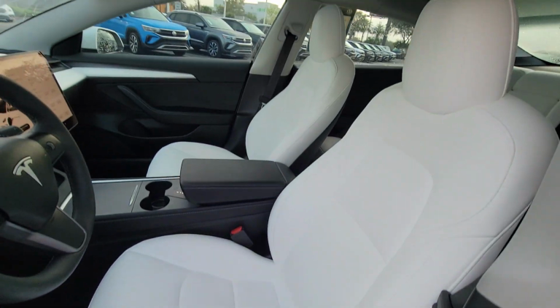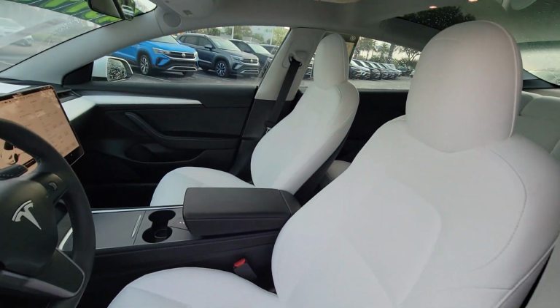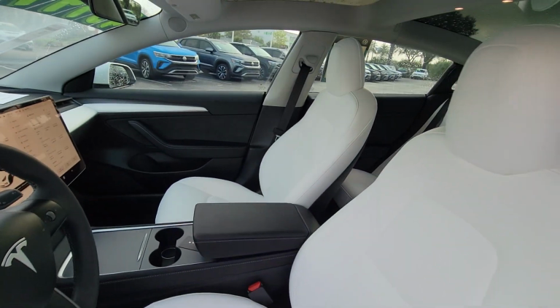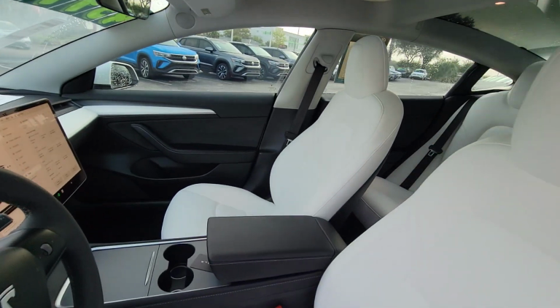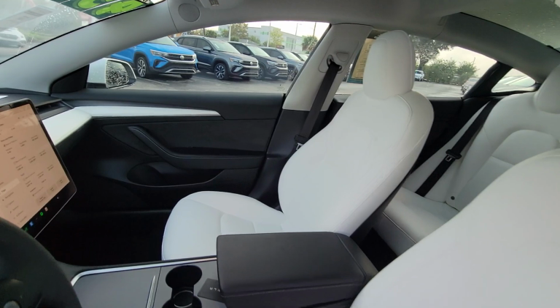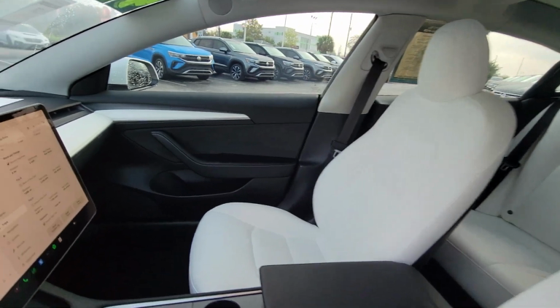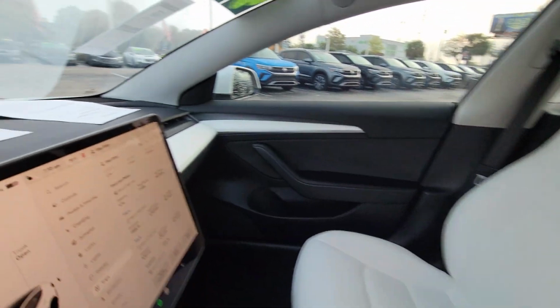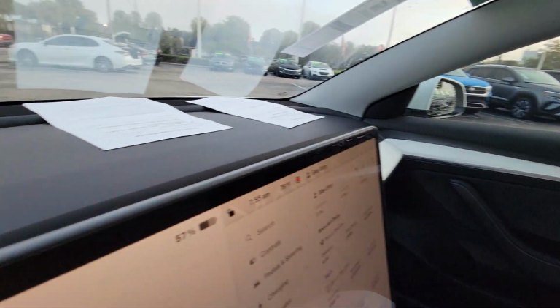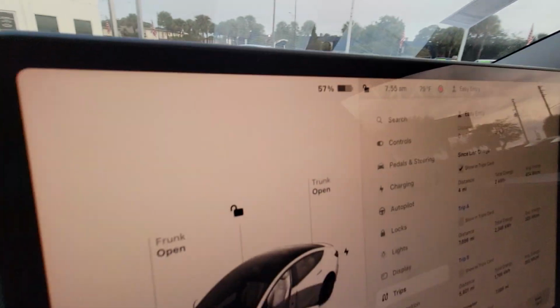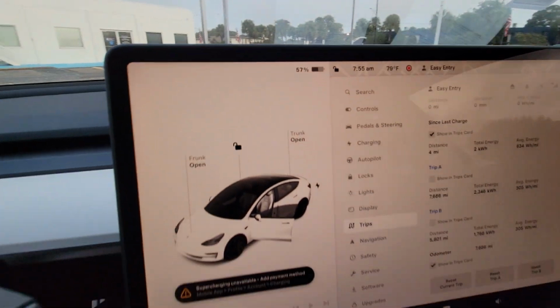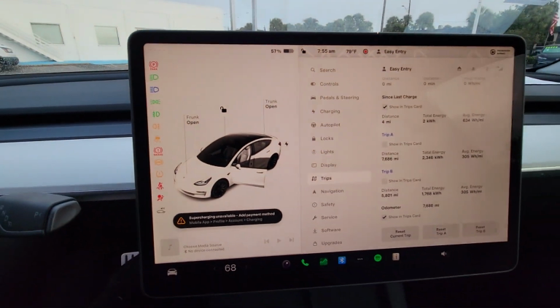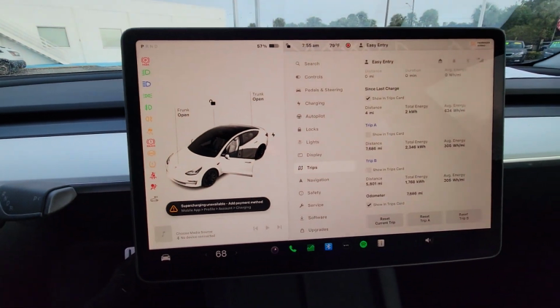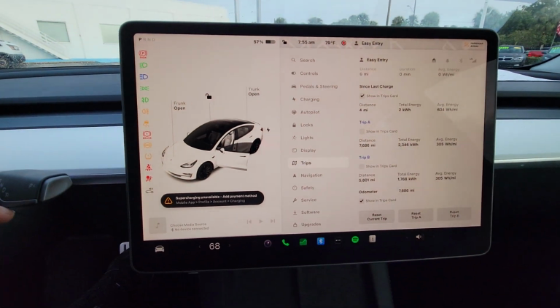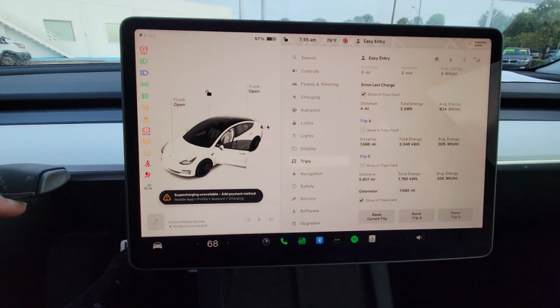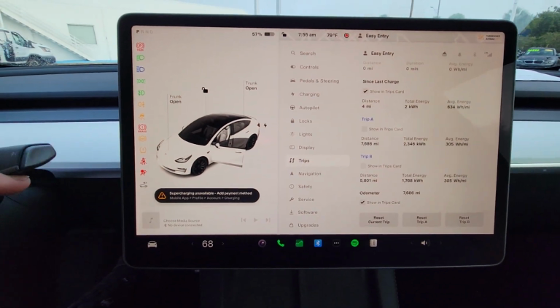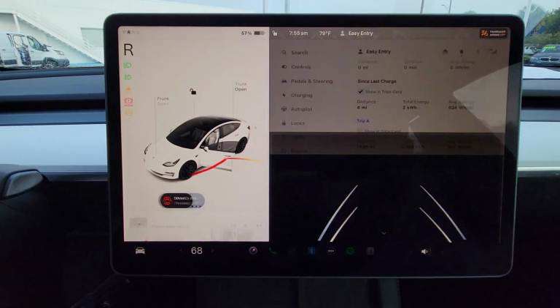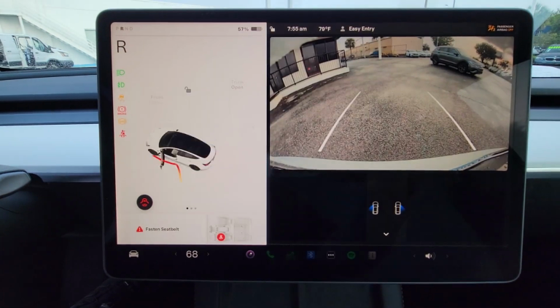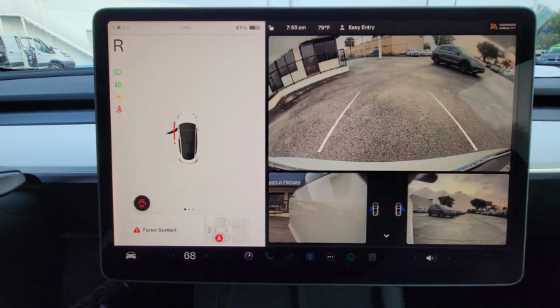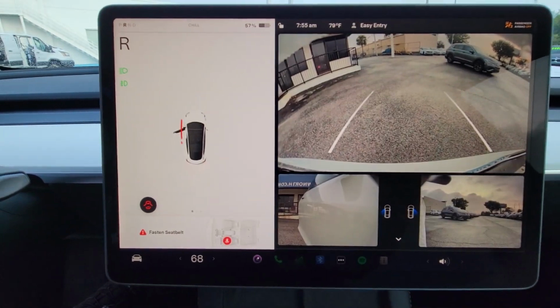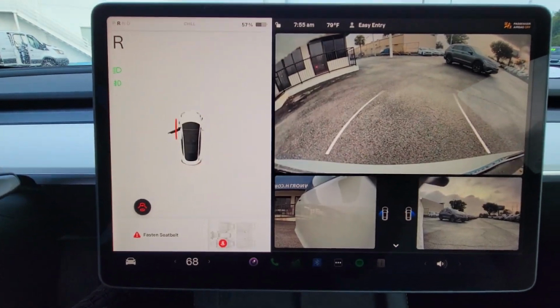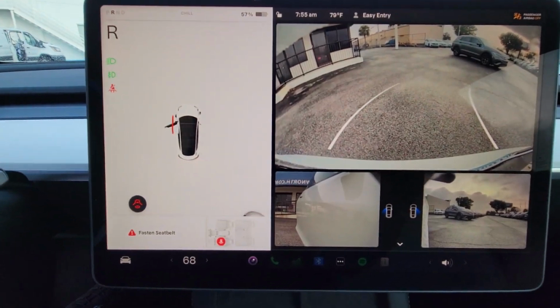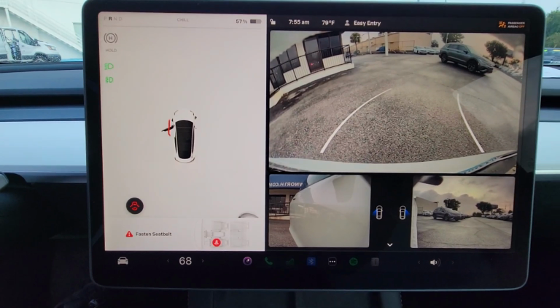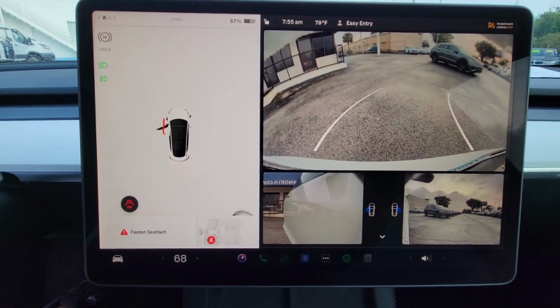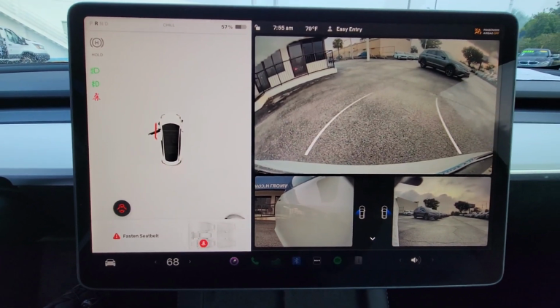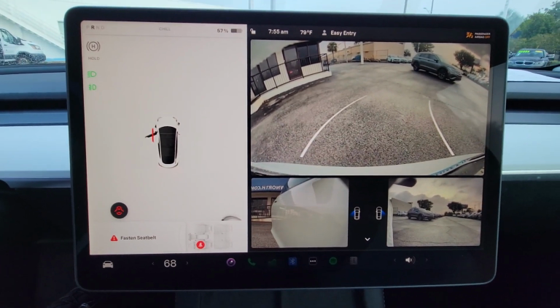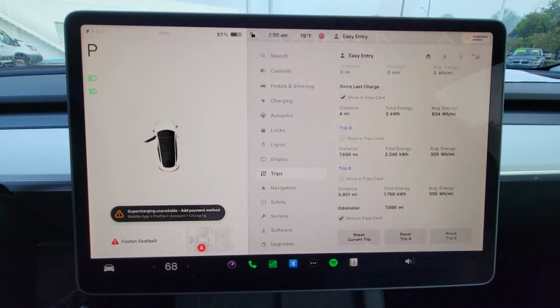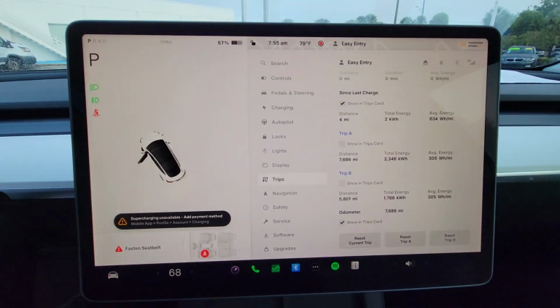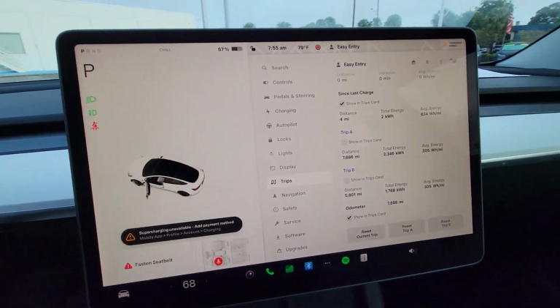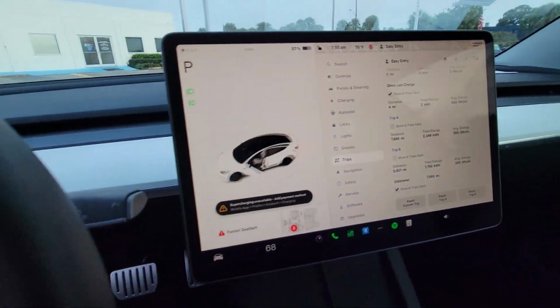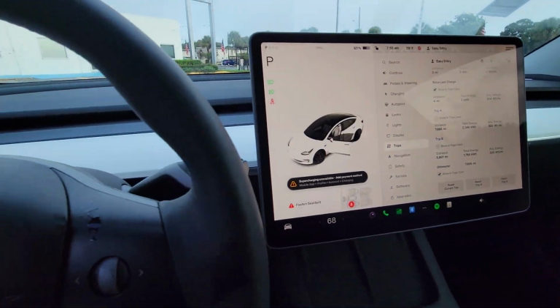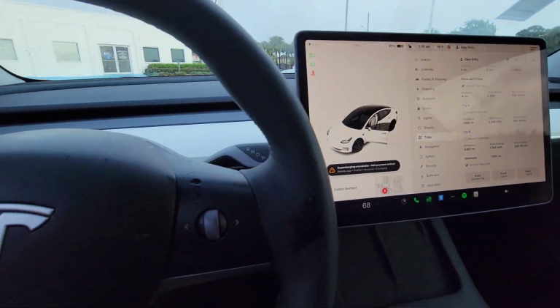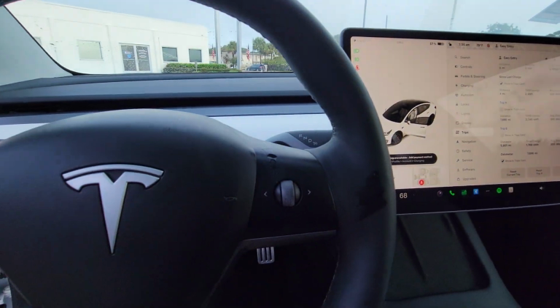Feel eager to embrace the future in this high-tech Tesla 3. Treat yourself to a test drive today — our staff will toss you the keys and give you an outstanding customer experience.